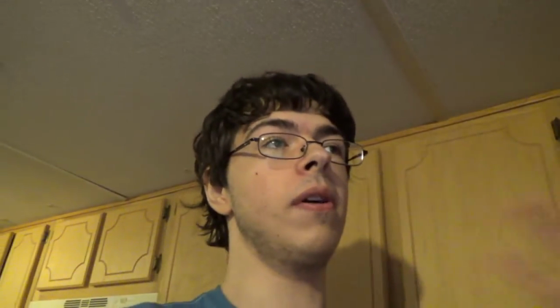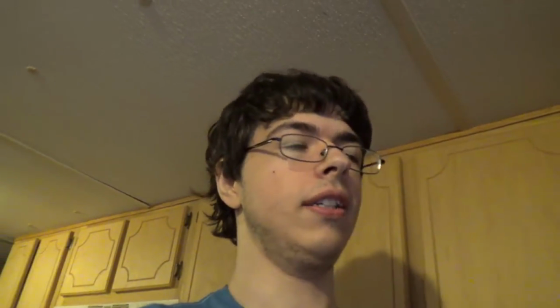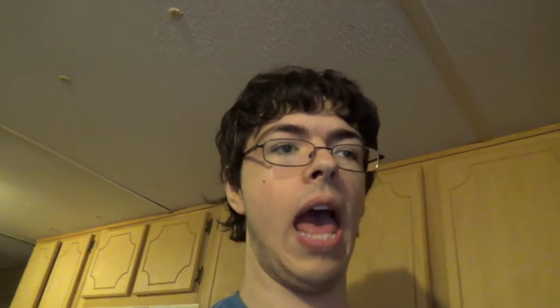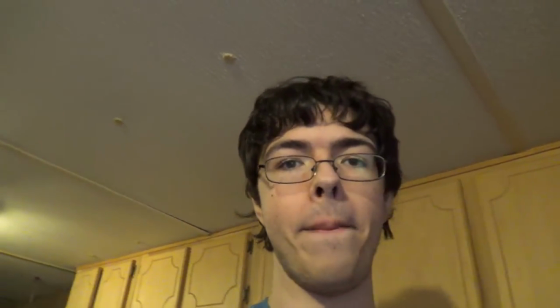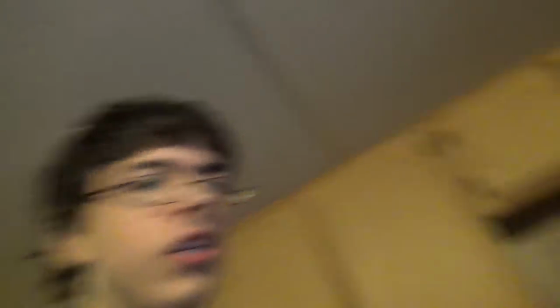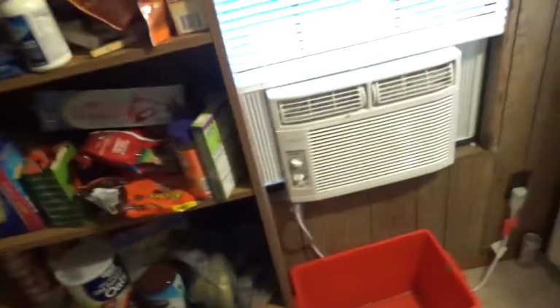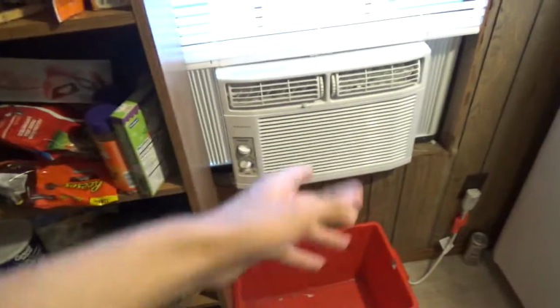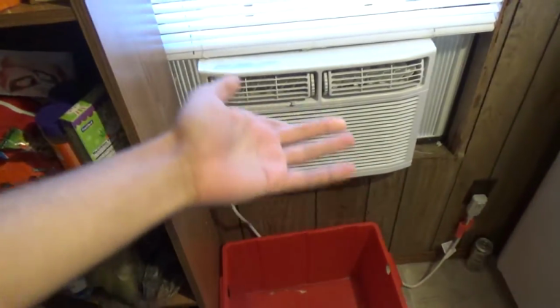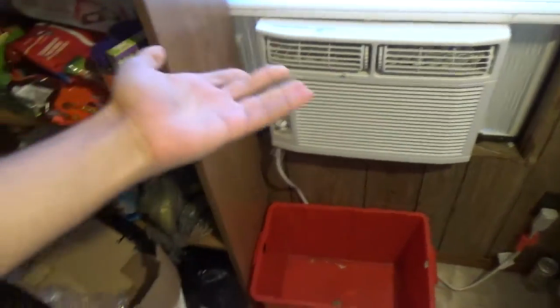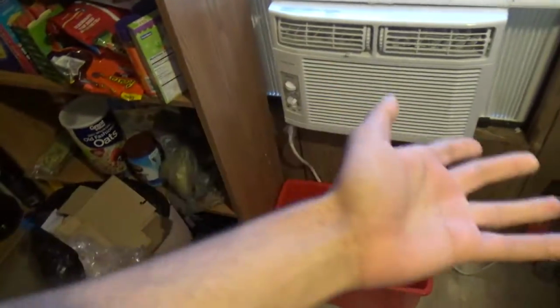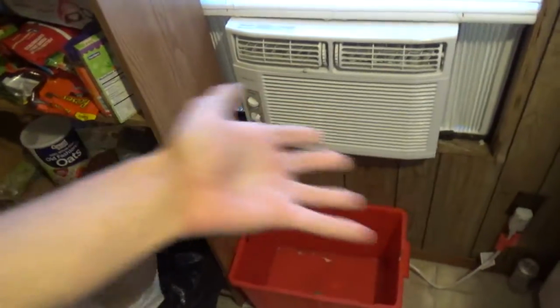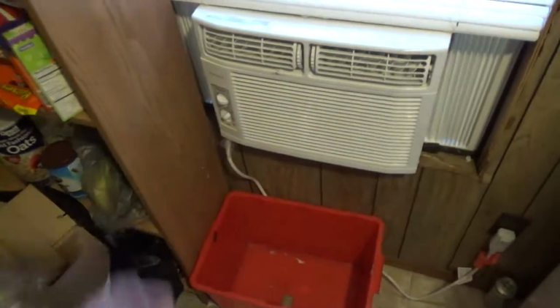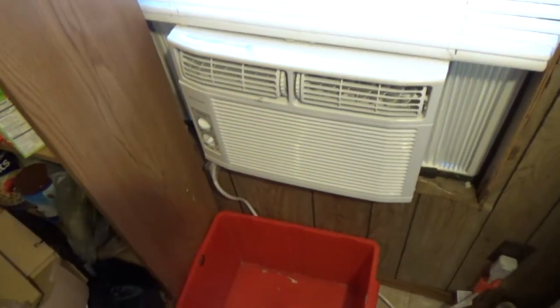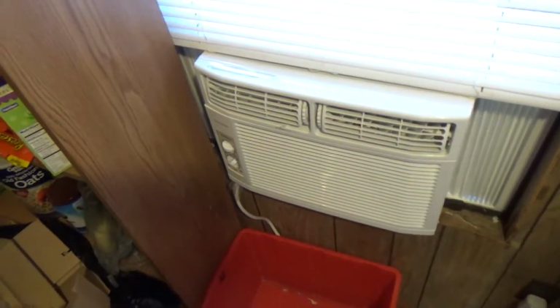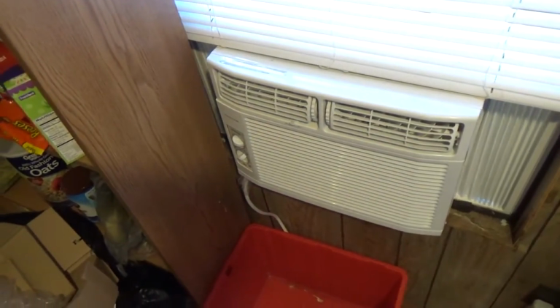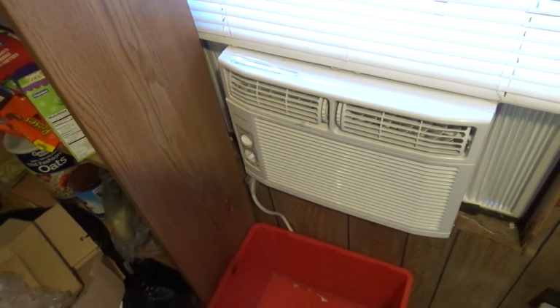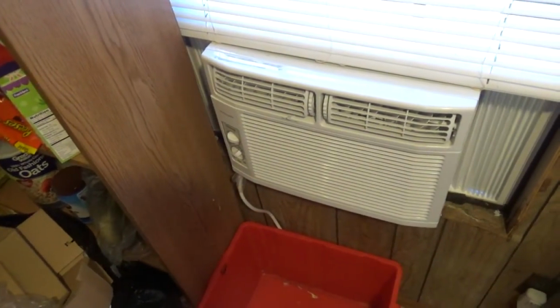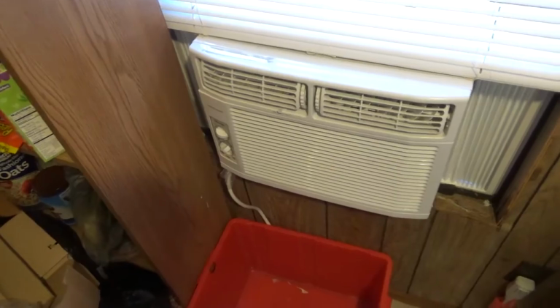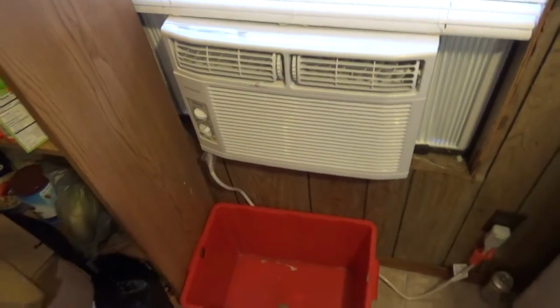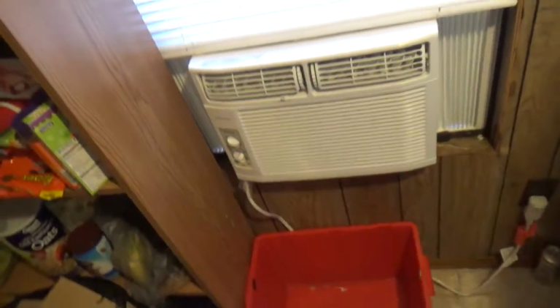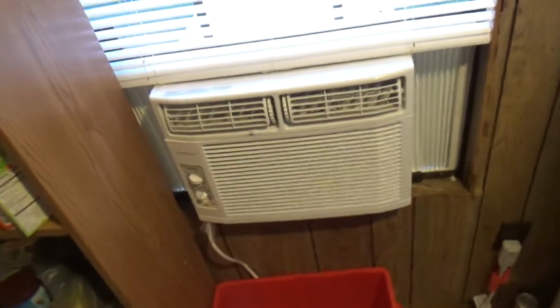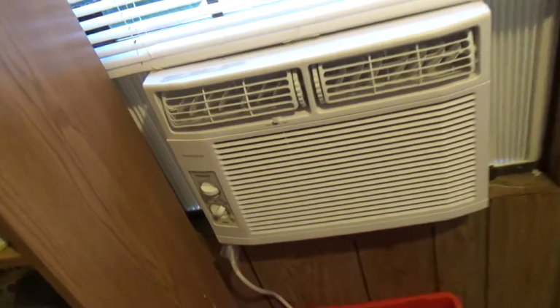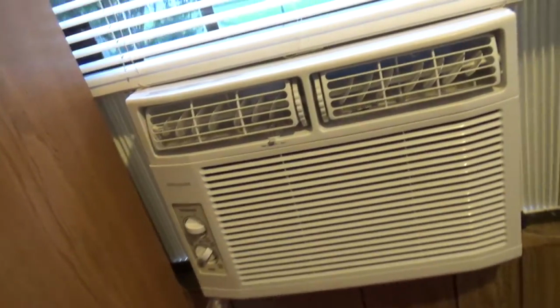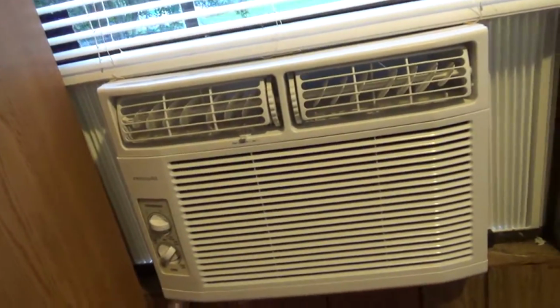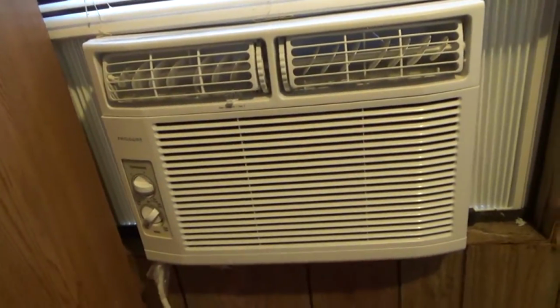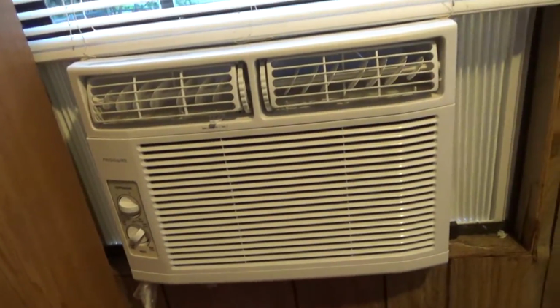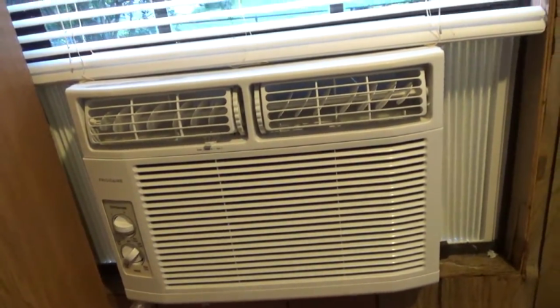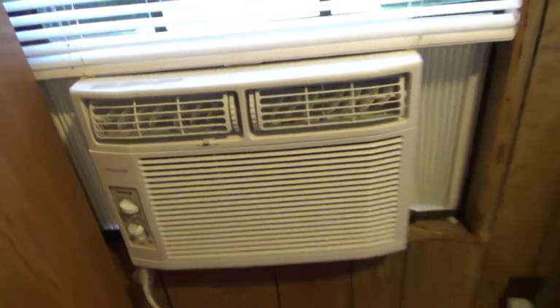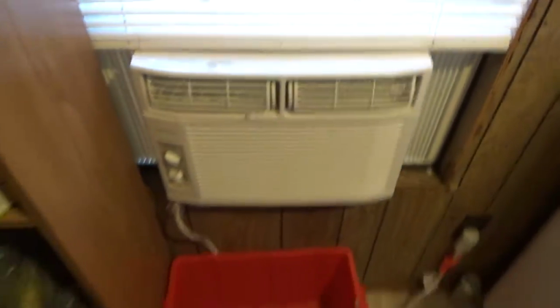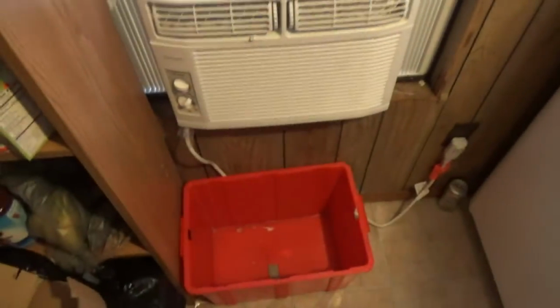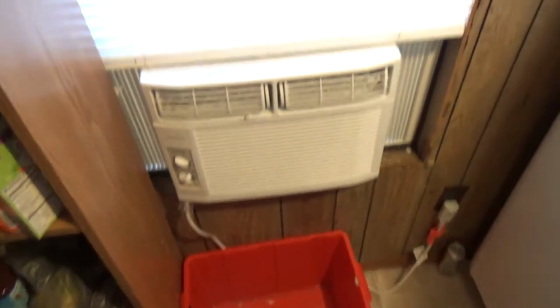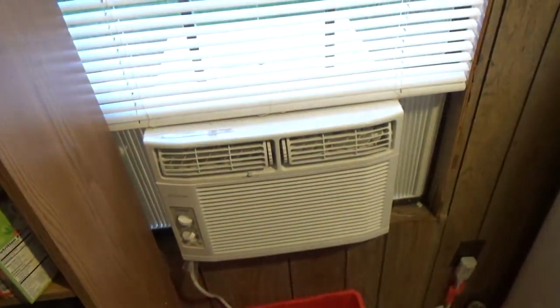Vinegar would only lower the buildup a bit, but not that much. And I forgot to even film any of the process of putting in the new air conditioner, but there it is. So that's good — at least we were able to get one.